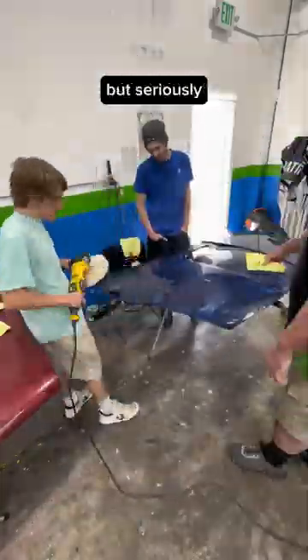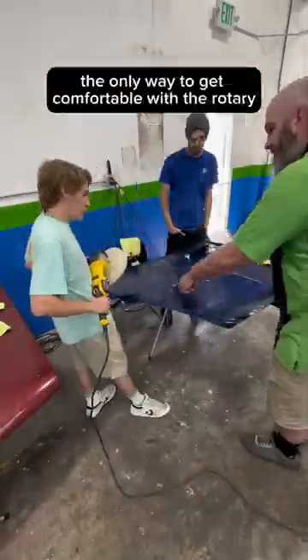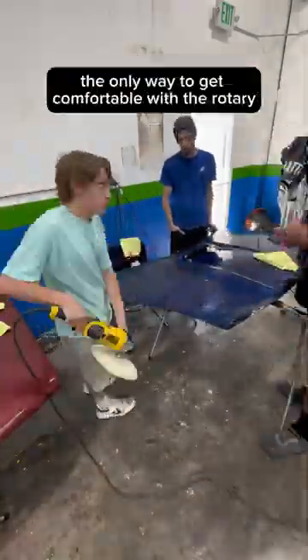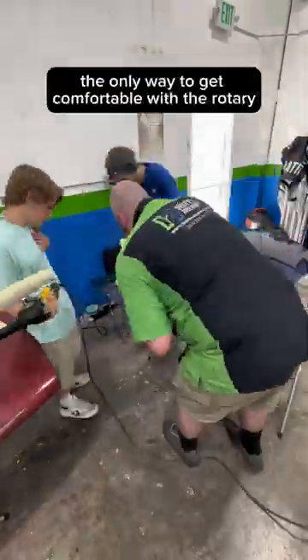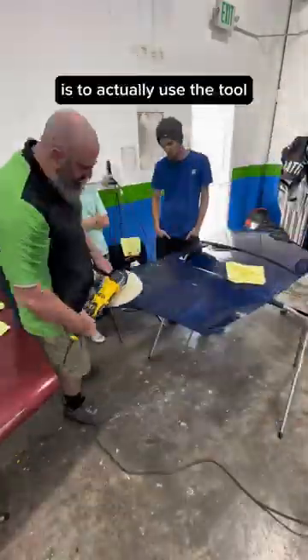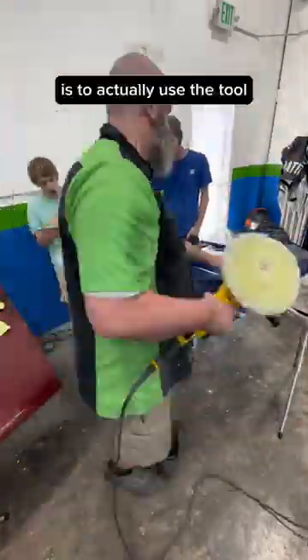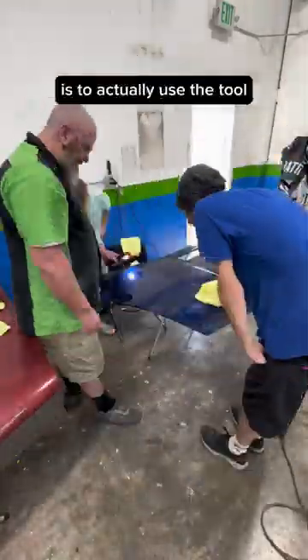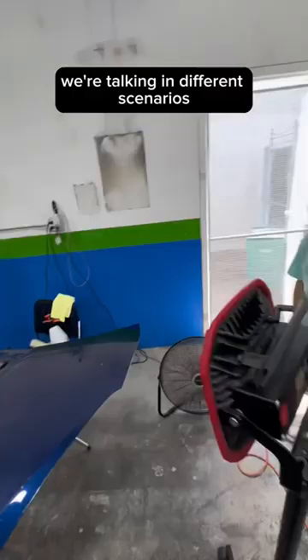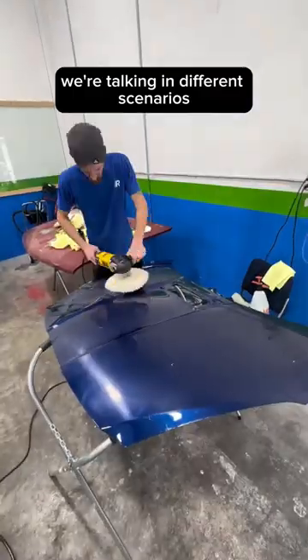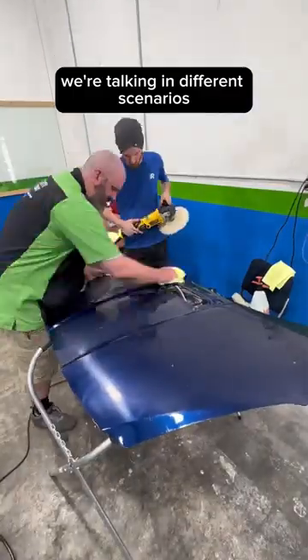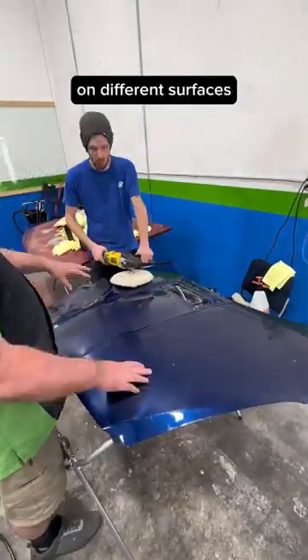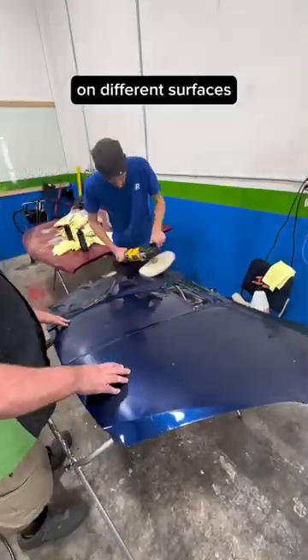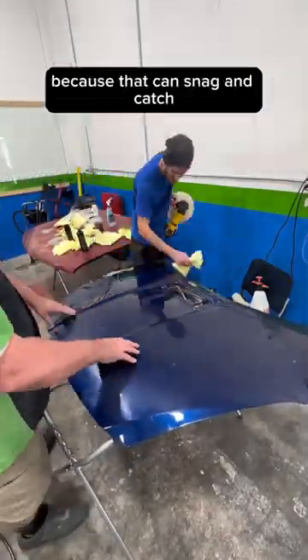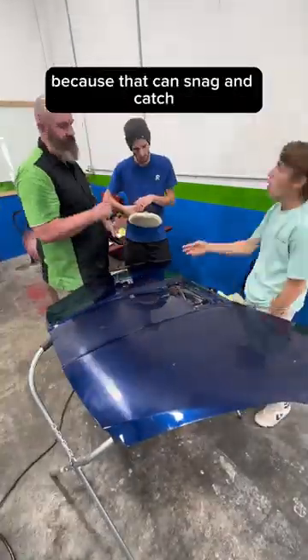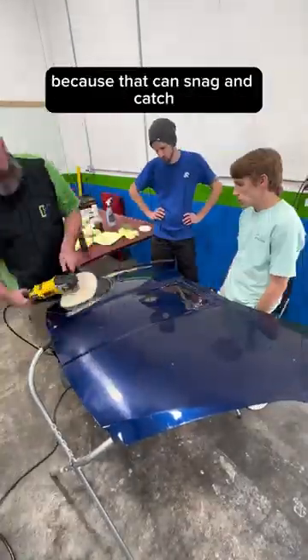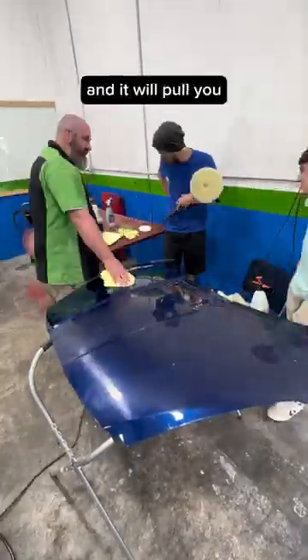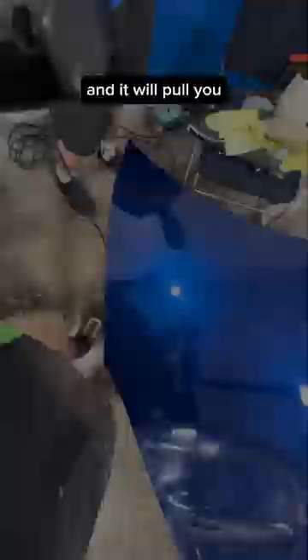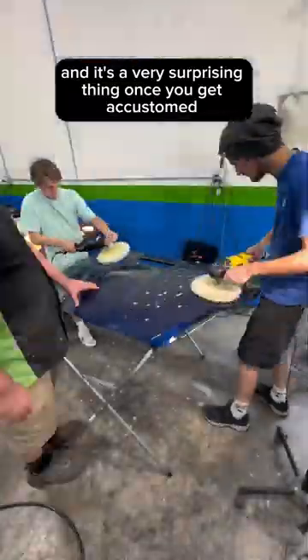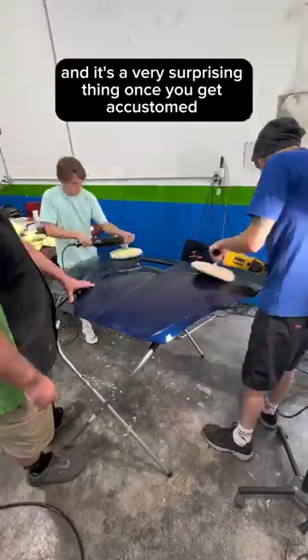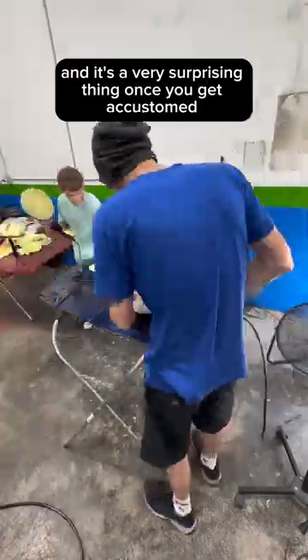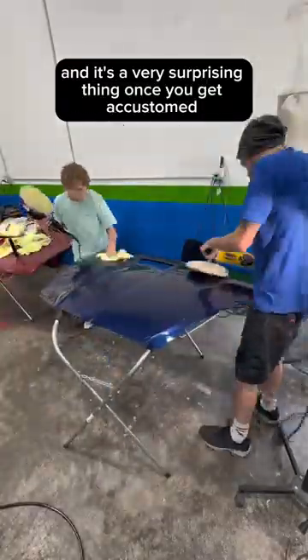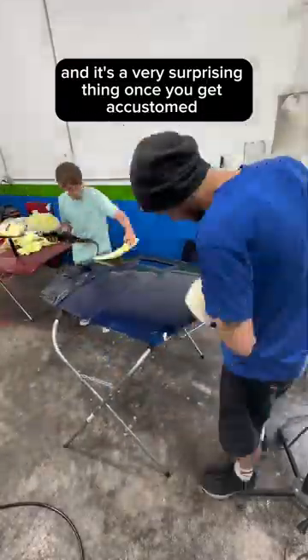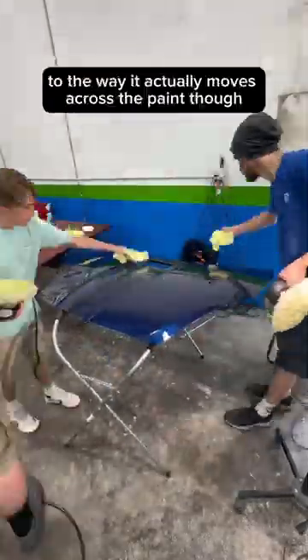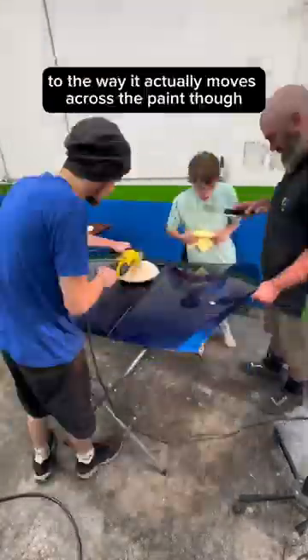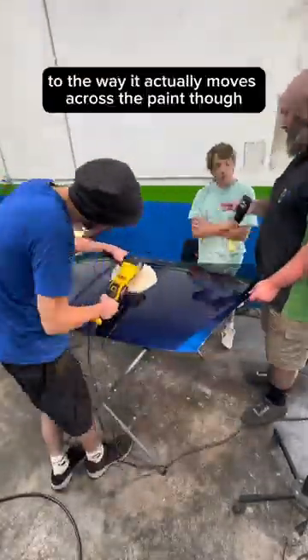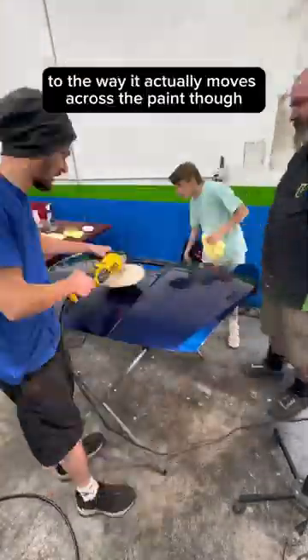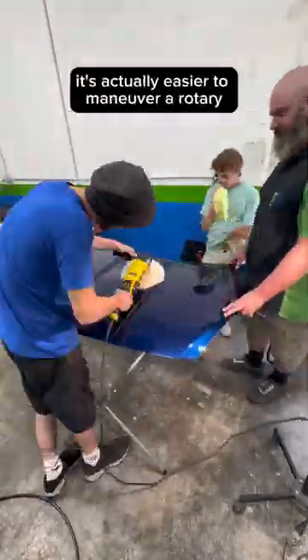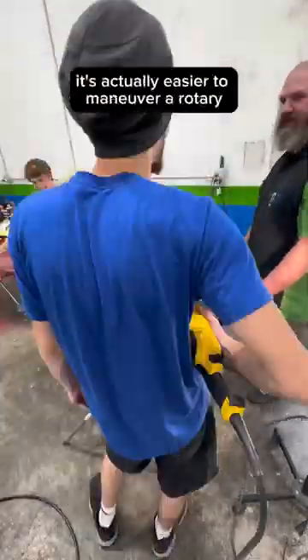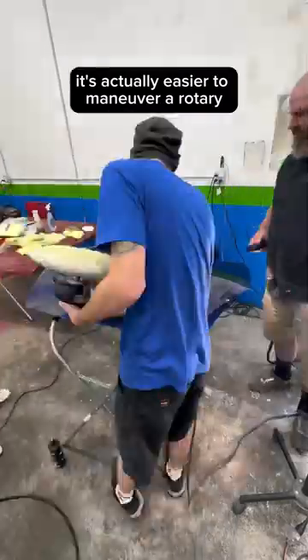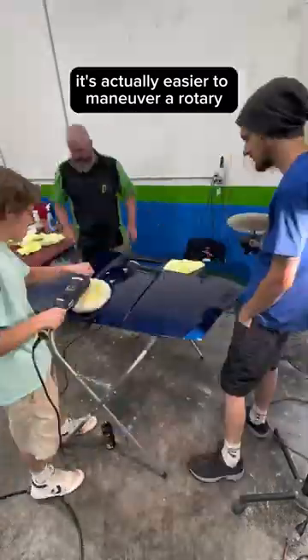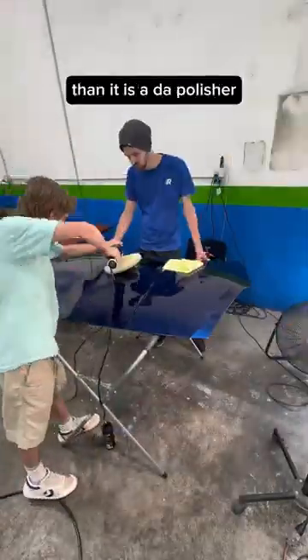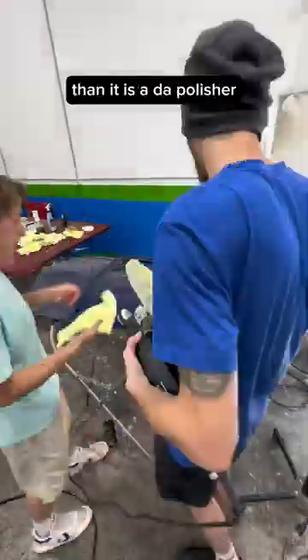But seriously, the only way to get comfortable with a rotary is to actually use the tool — and we're talking in different scenarios on different surfaces, because it can snag and catch and it will pull you, and it's a very surprising thing. Once you get accustomed to the way it actually moves across the paint though, it's actually easier to maneuver a rotary than it is a DA polisher.